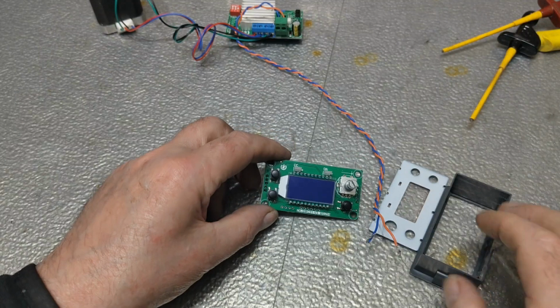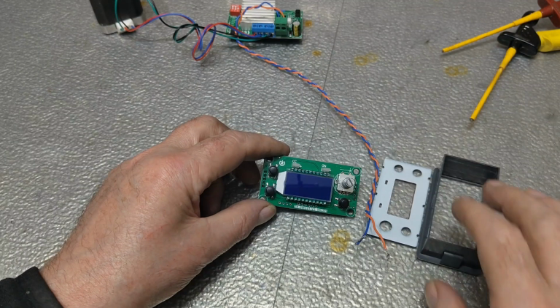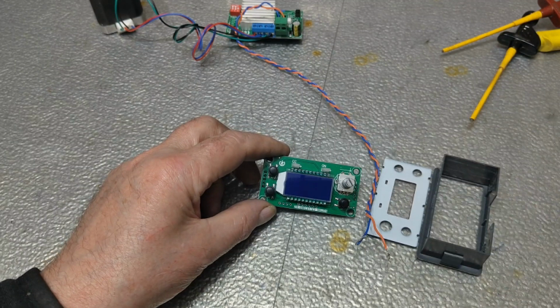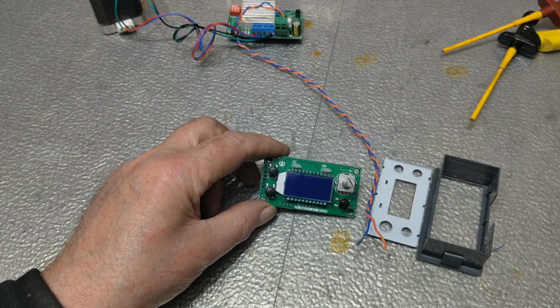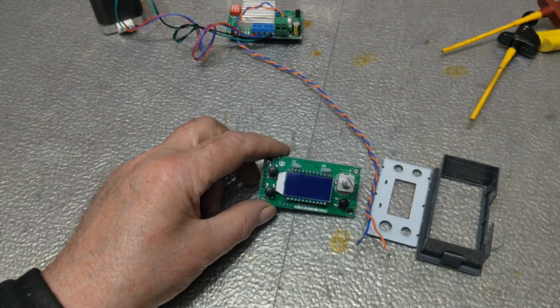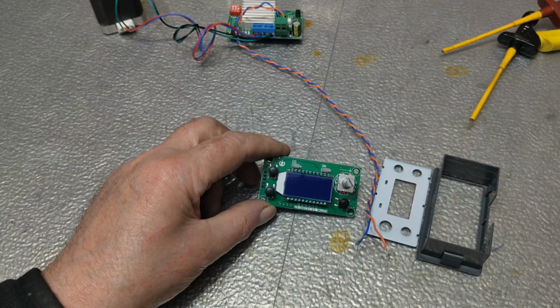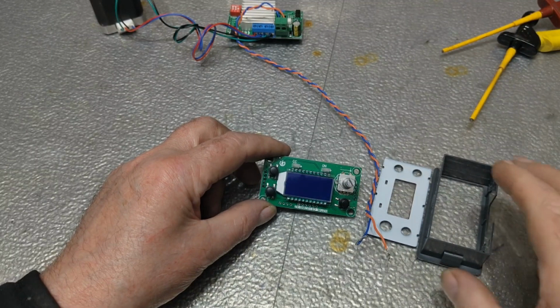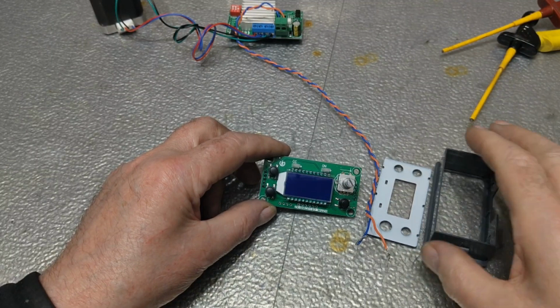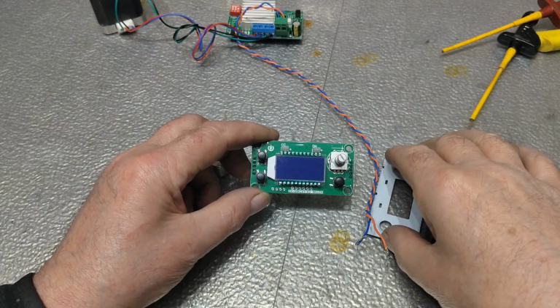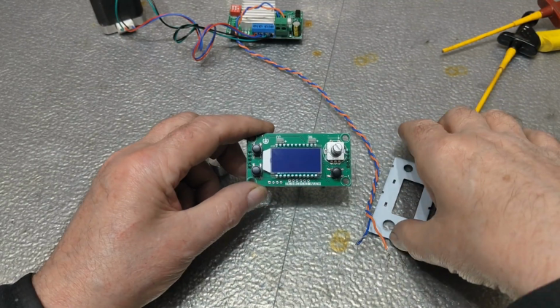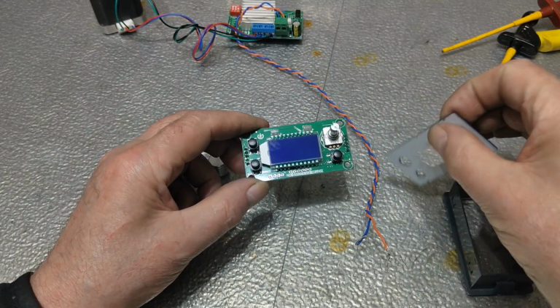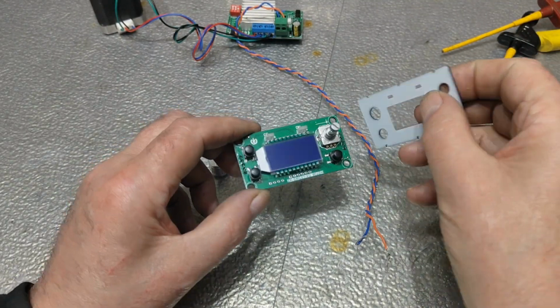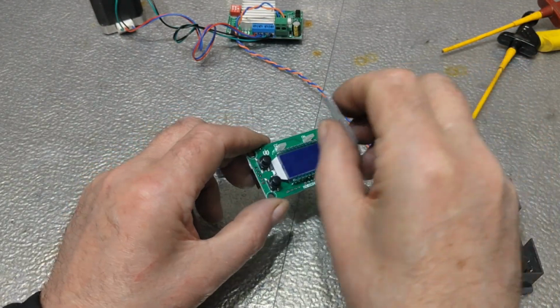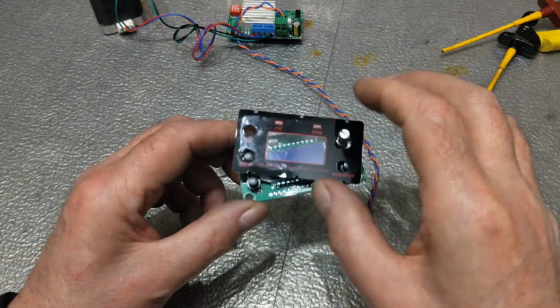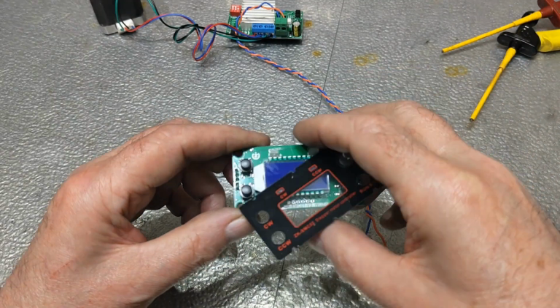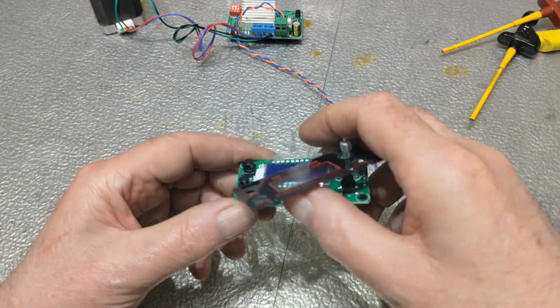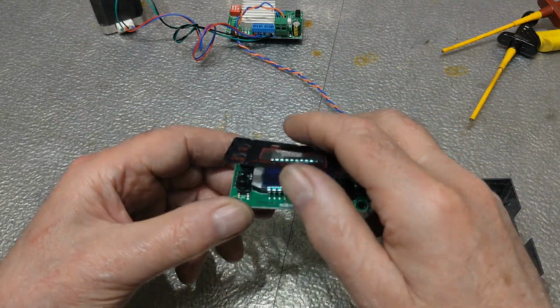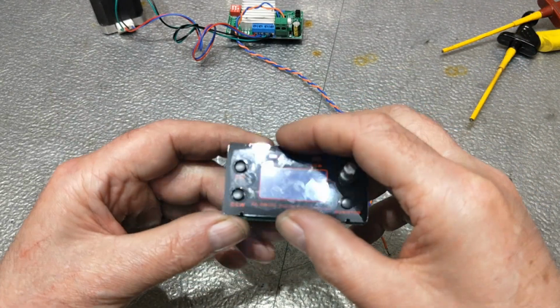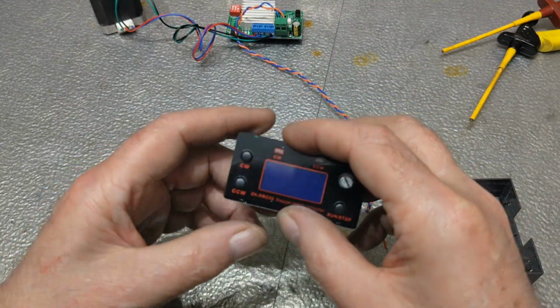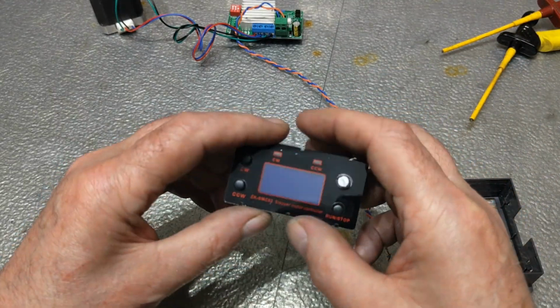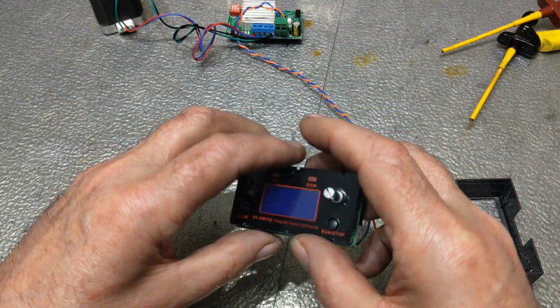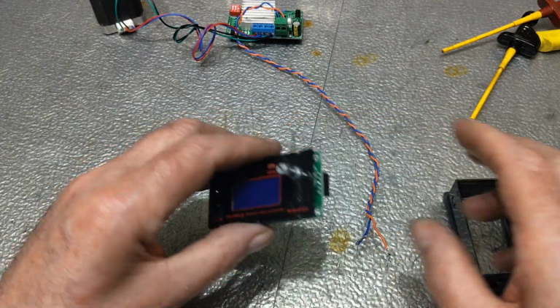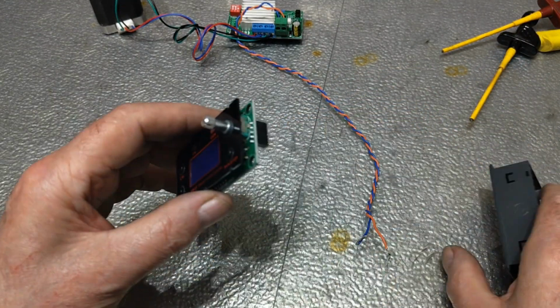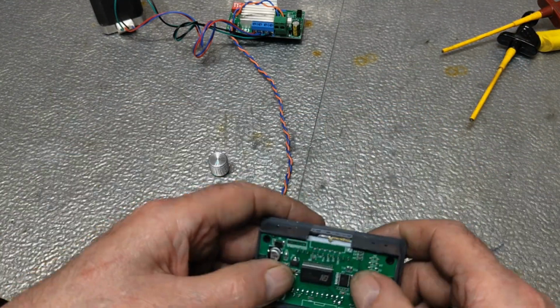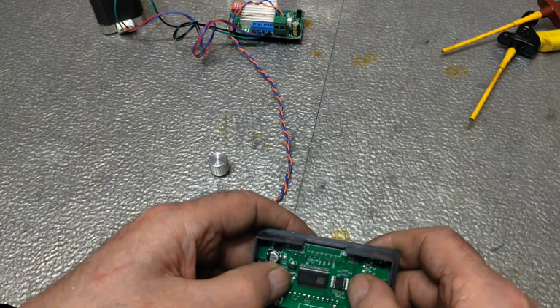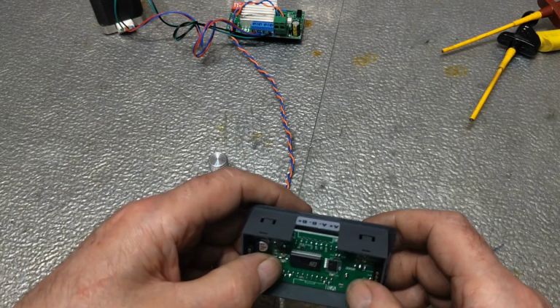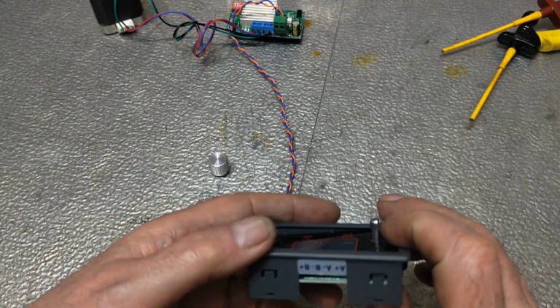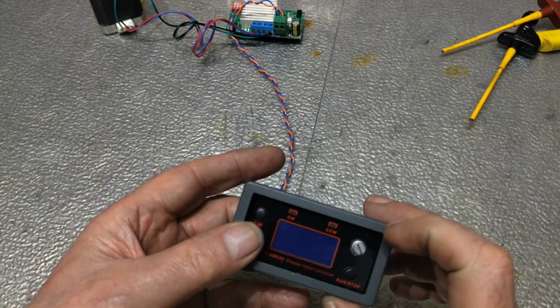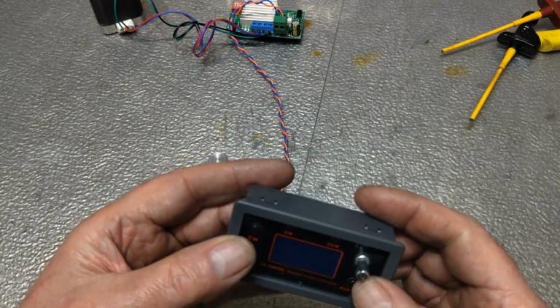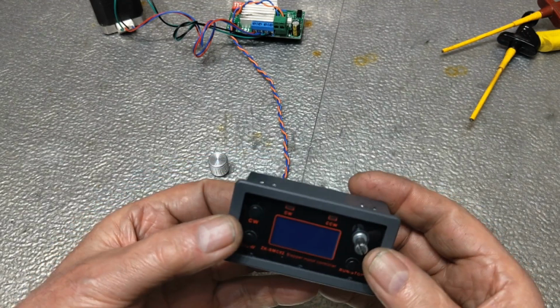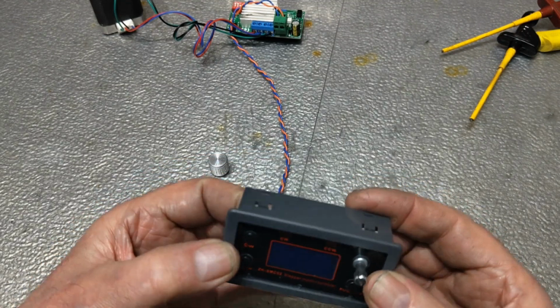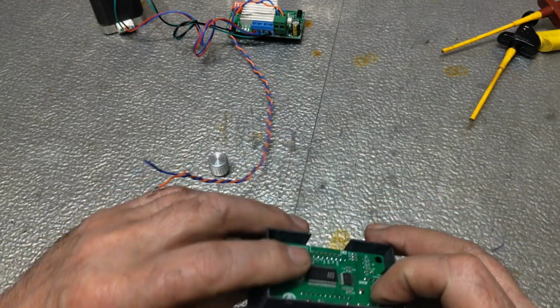I'm not going to use the power stage. Due to its low power, it is not suitable for the stepper motor that I am going to install. Instead, the controller stage will control the much more powerful stepper motor driver that I had in the previous power feed.